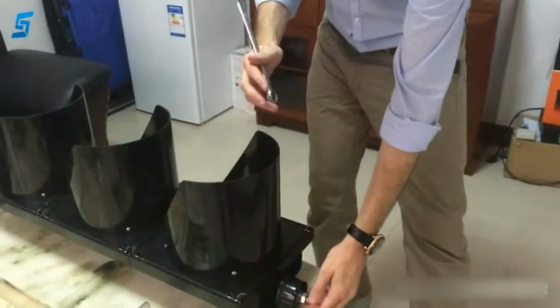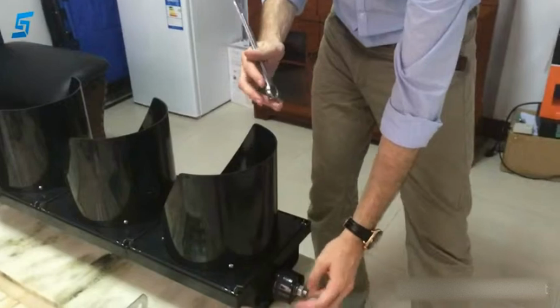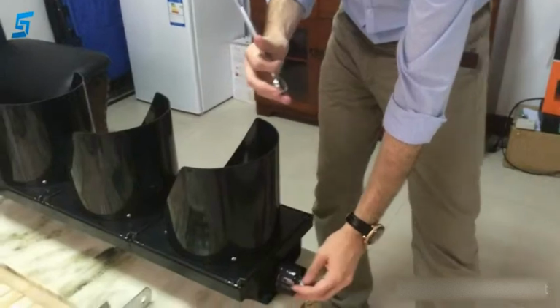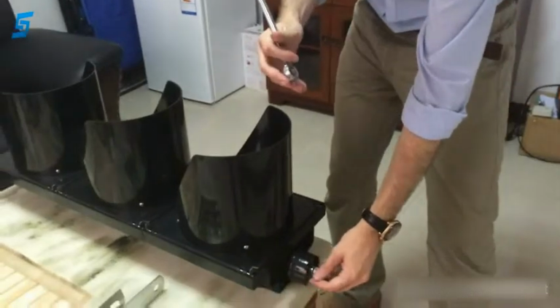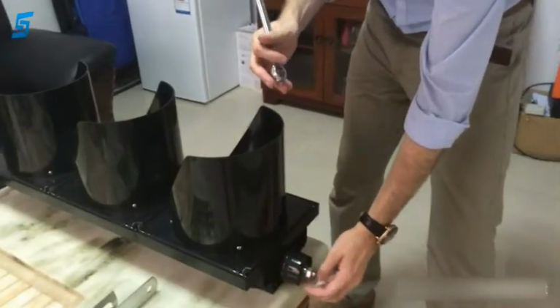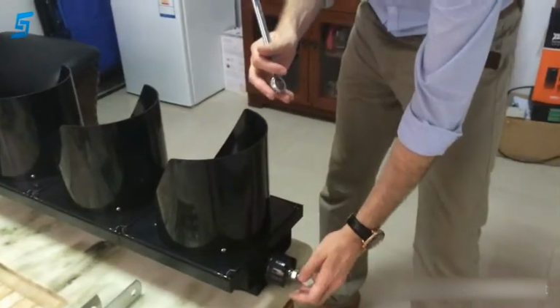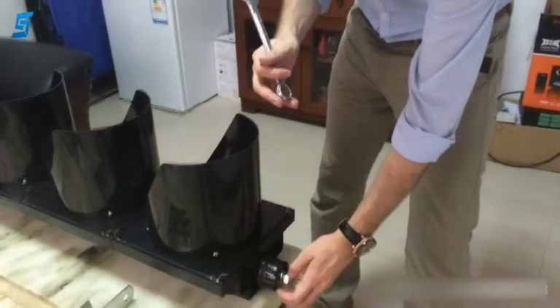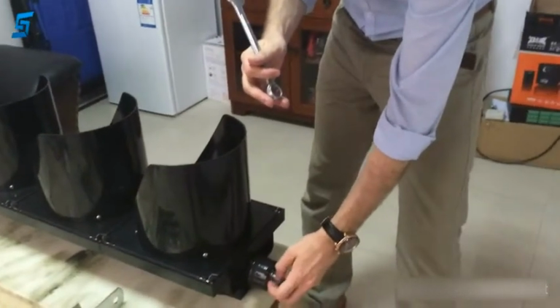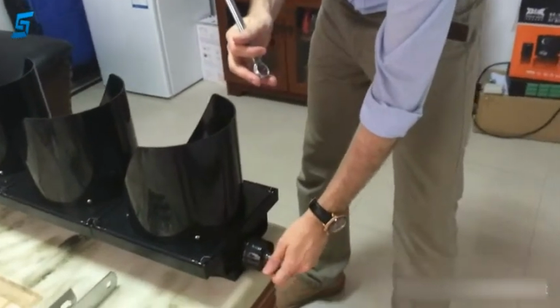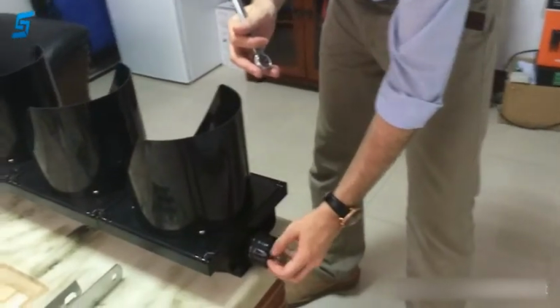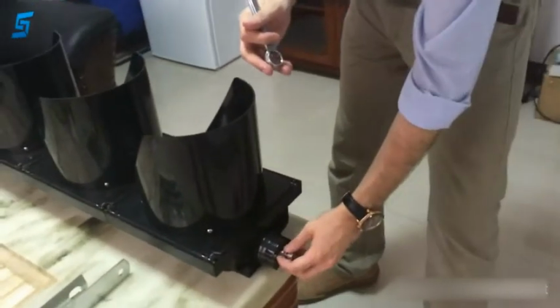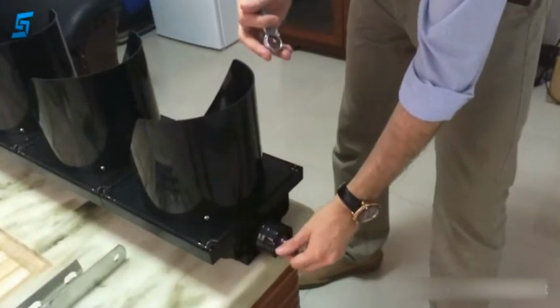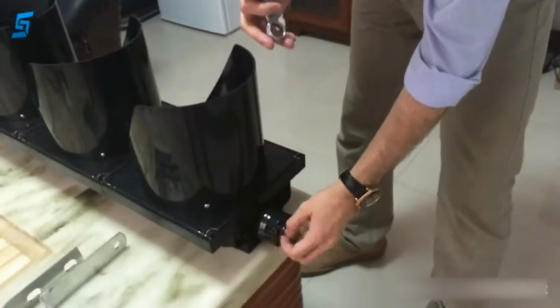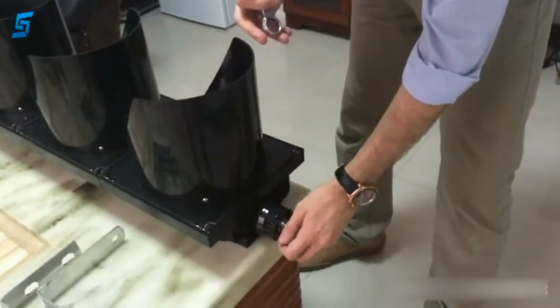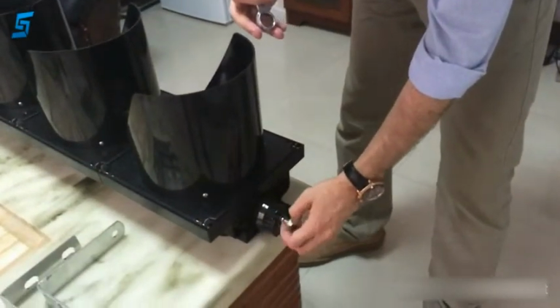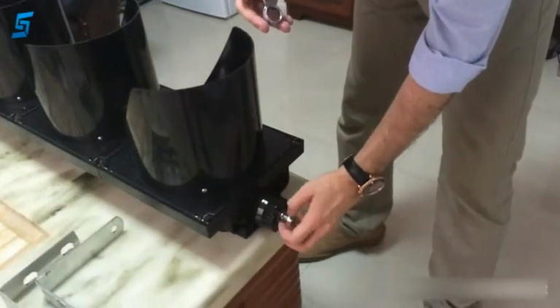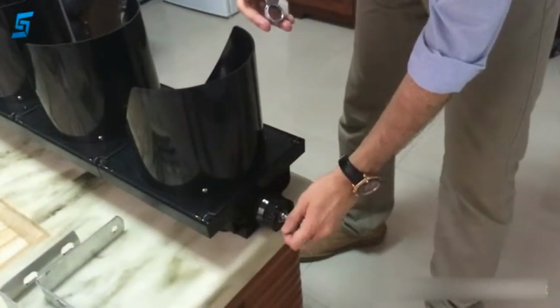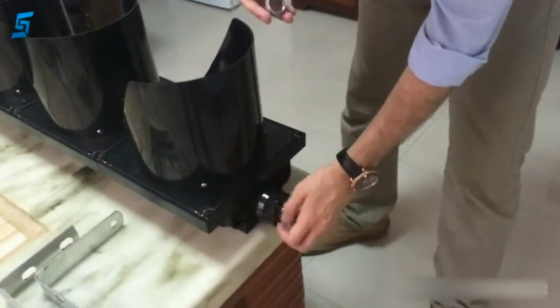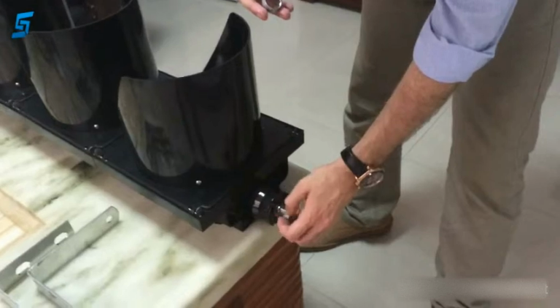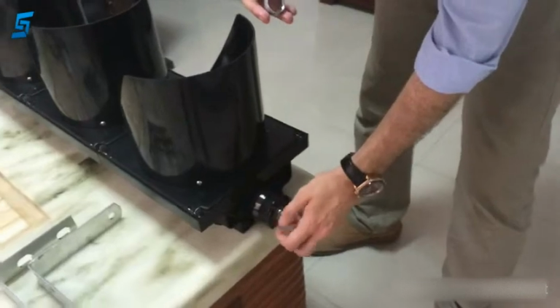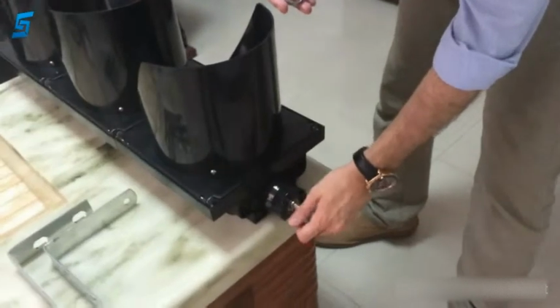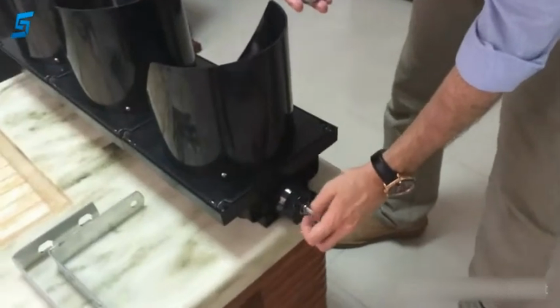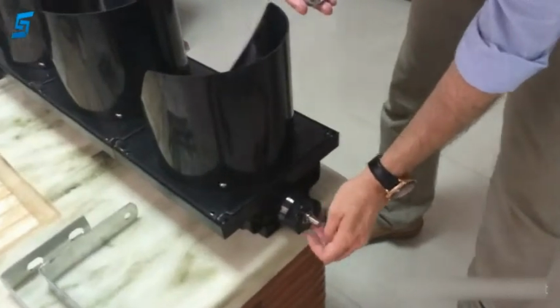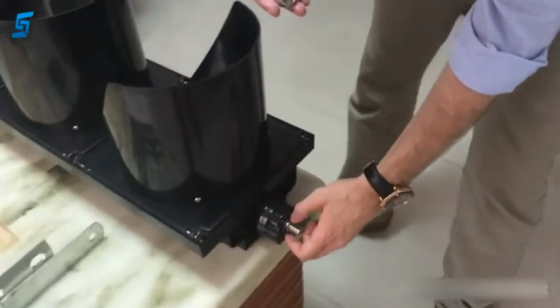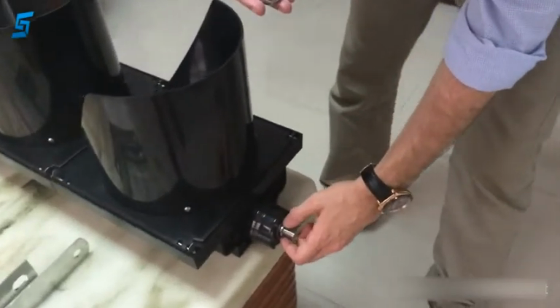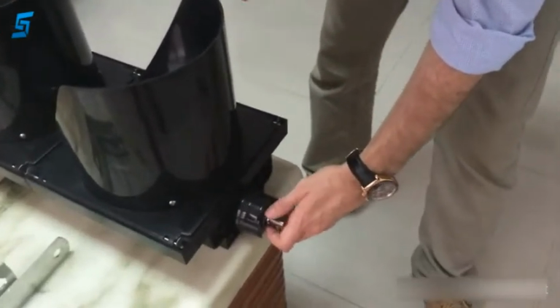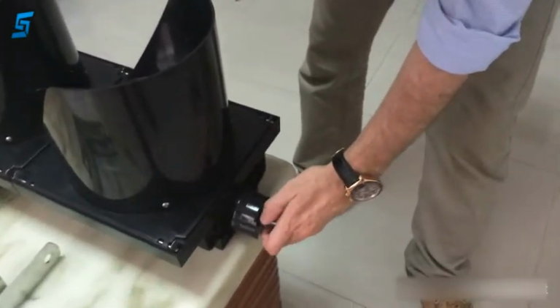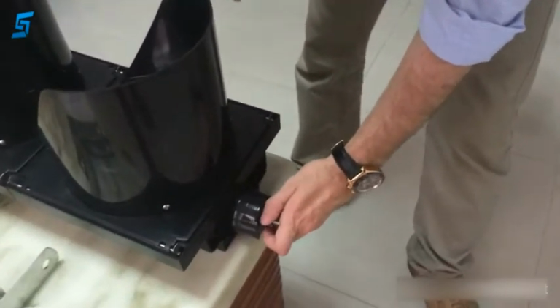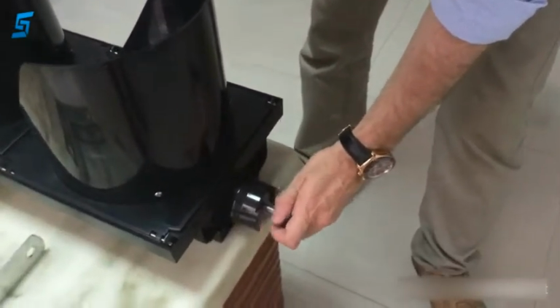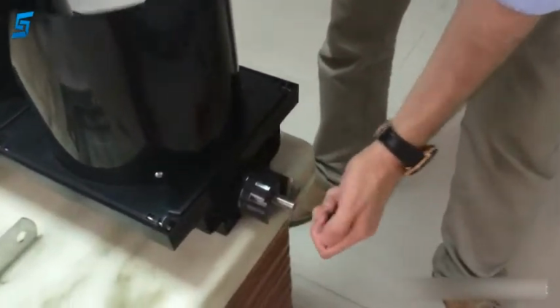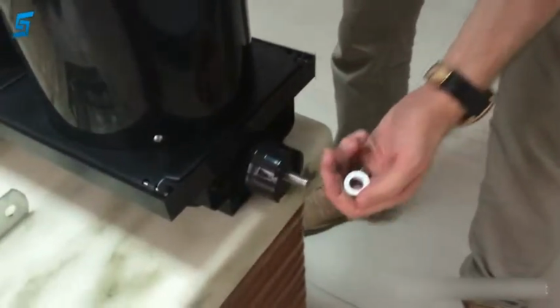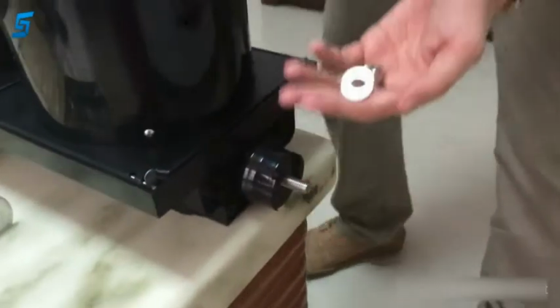This is me, Martin from Sunowater Technology in China. Now I am going to show you the installation of L-shaped aluminum brackets onto the housing.